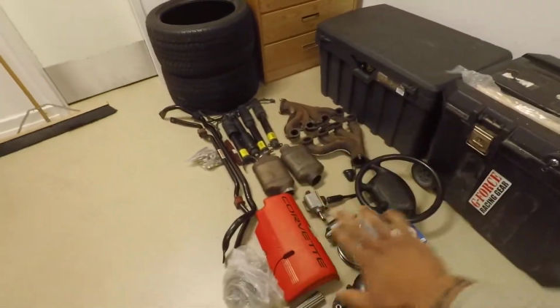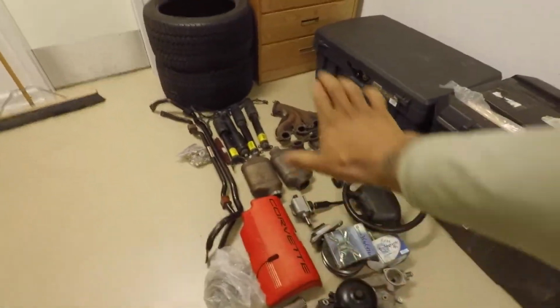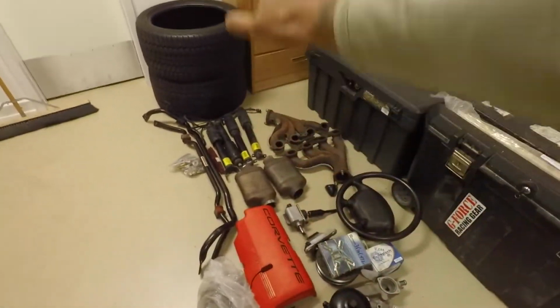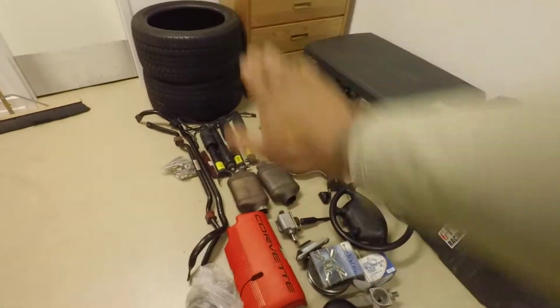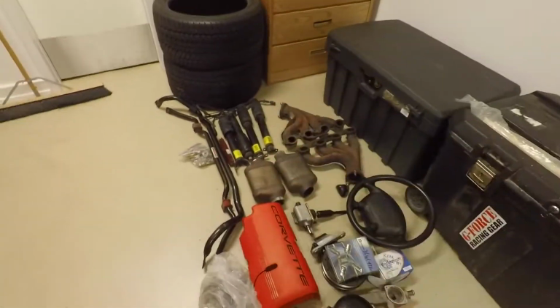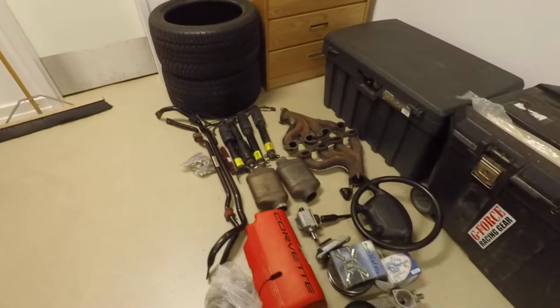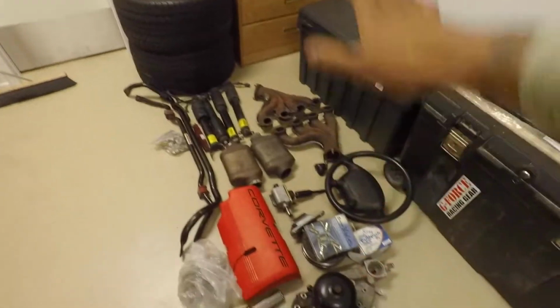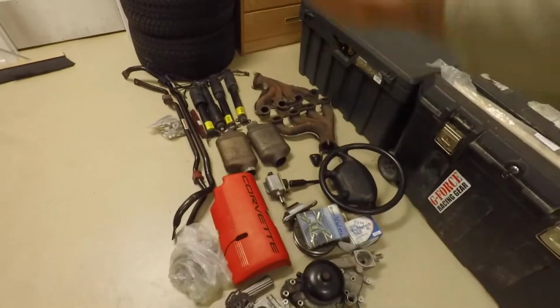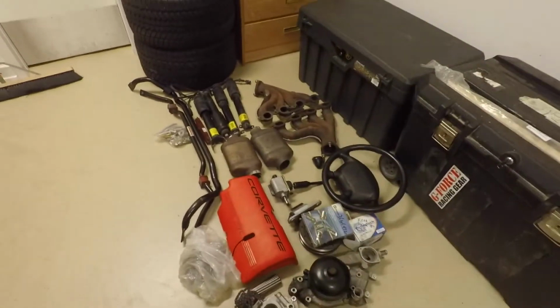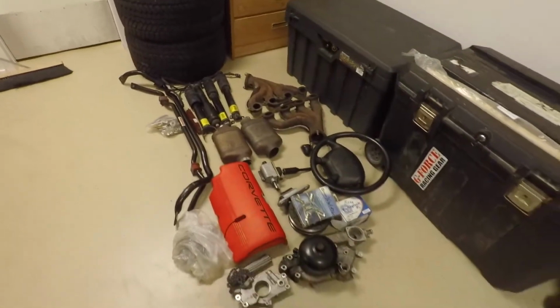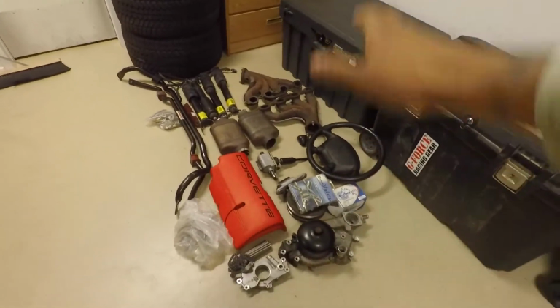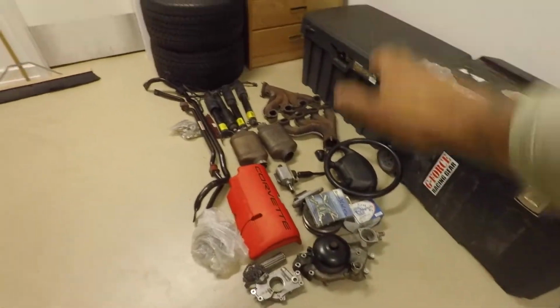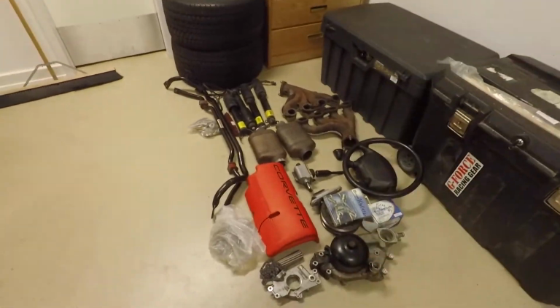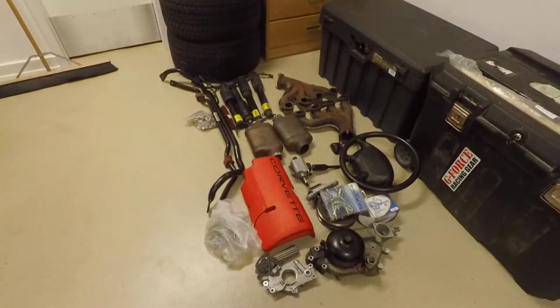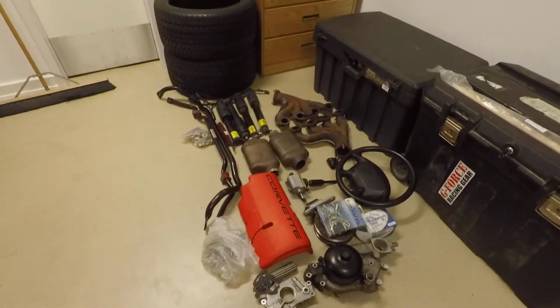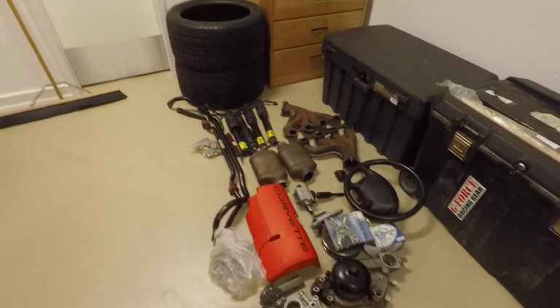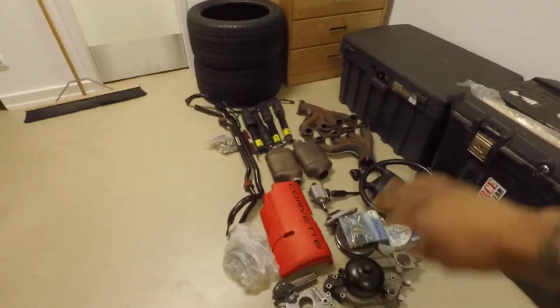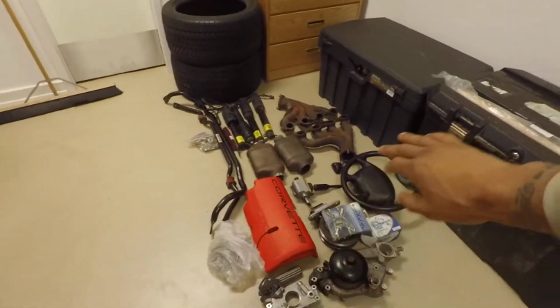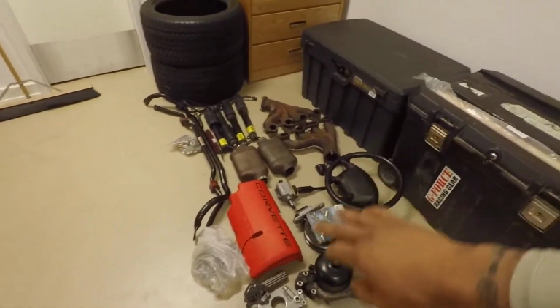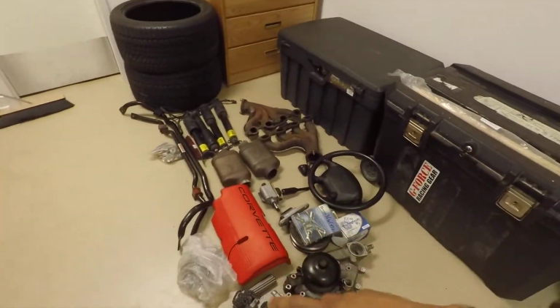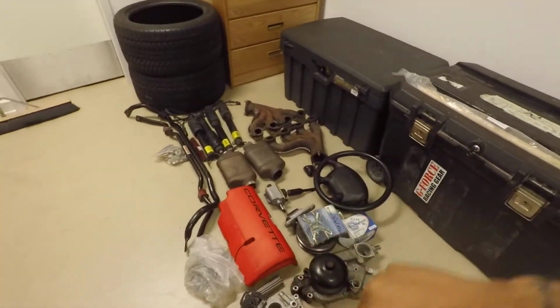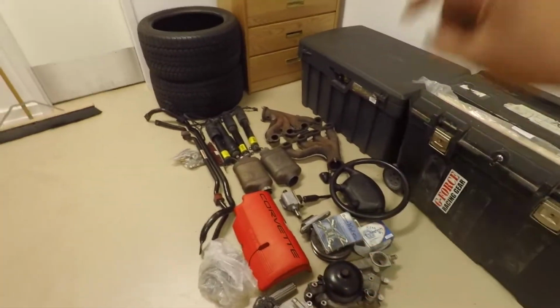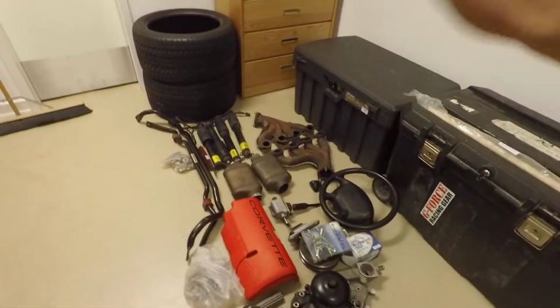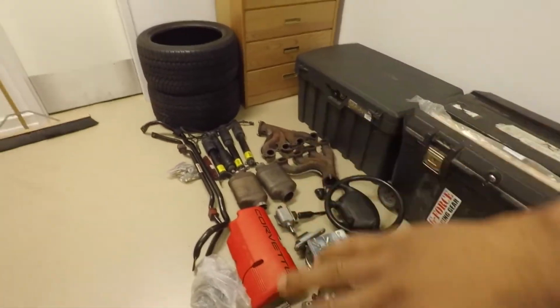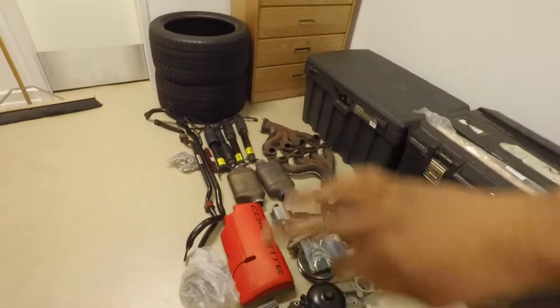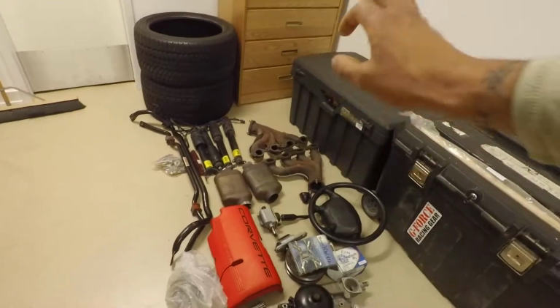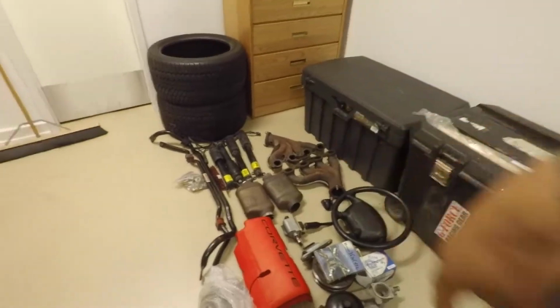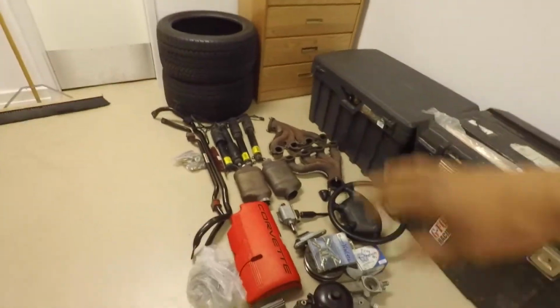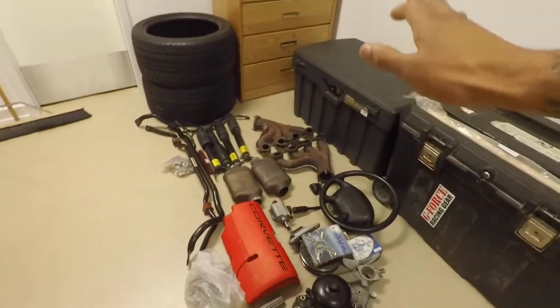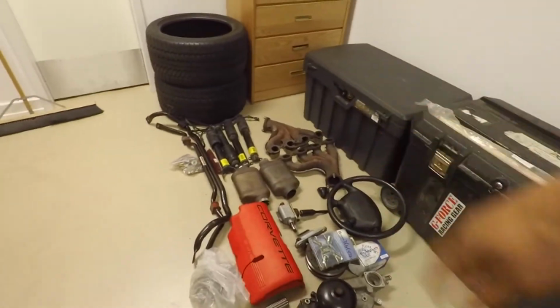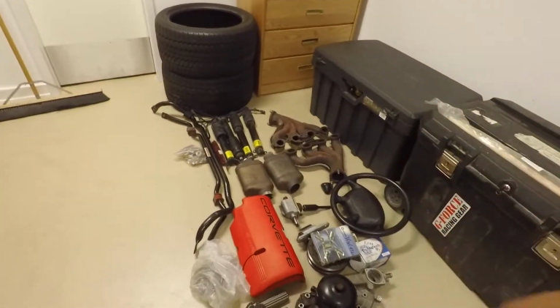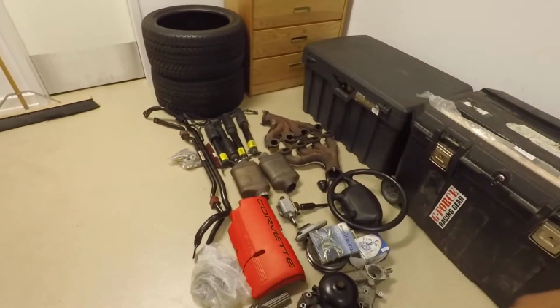Oh, and if you all need any of these parts right here, just hit me up on Instagram. I'll cut you a super good deal — these are just old parts I don't need off my car anymore.